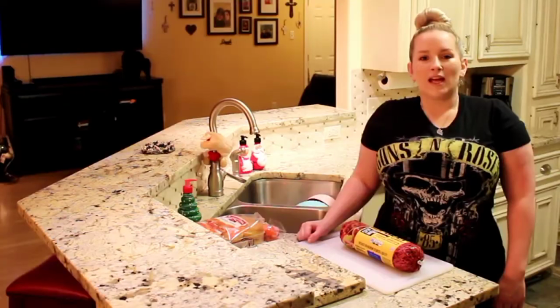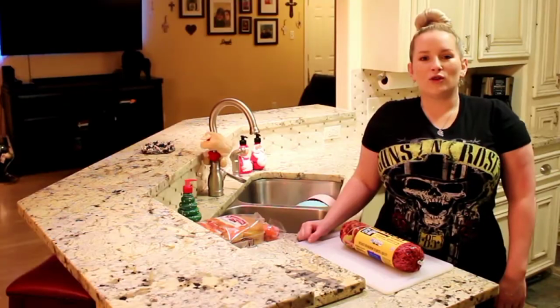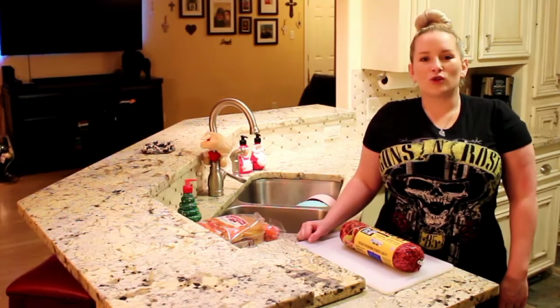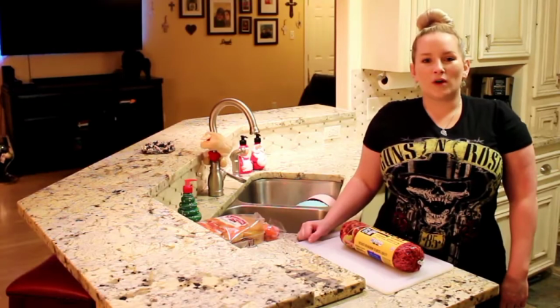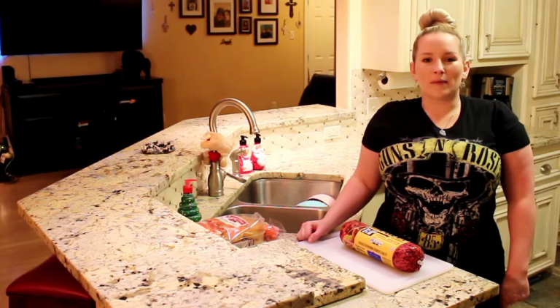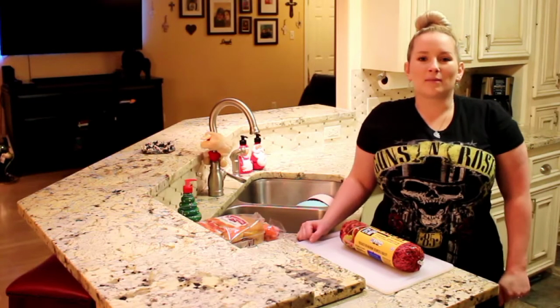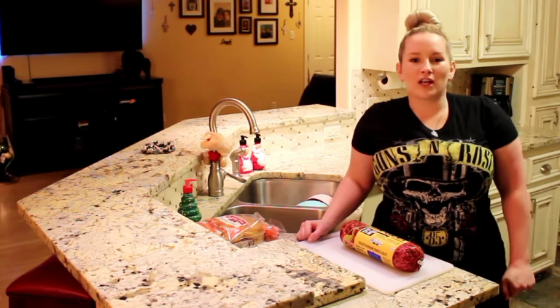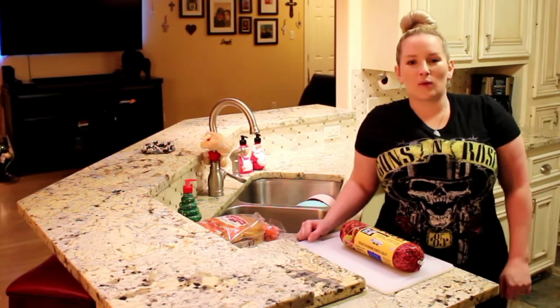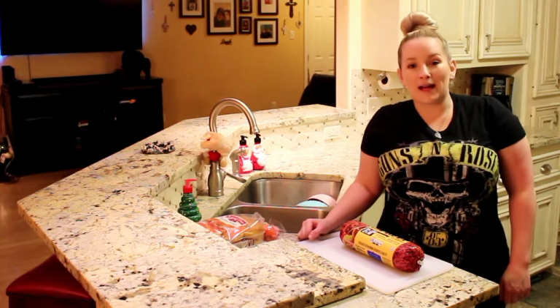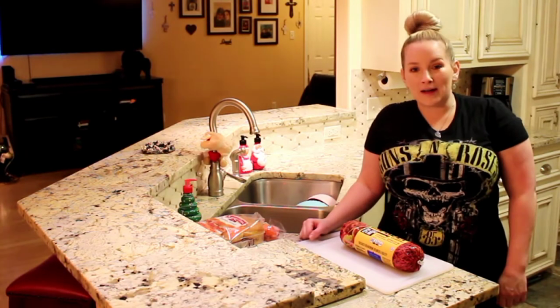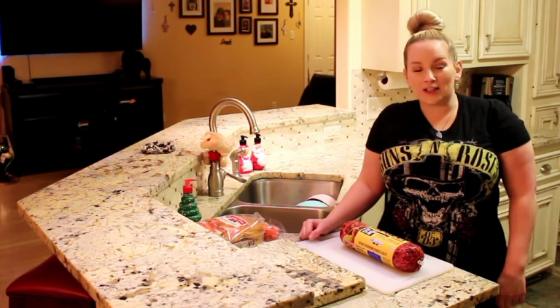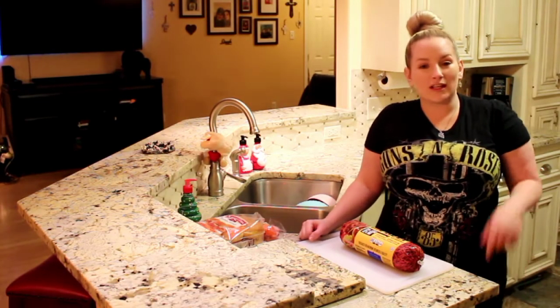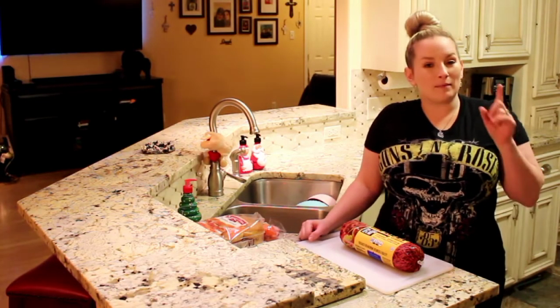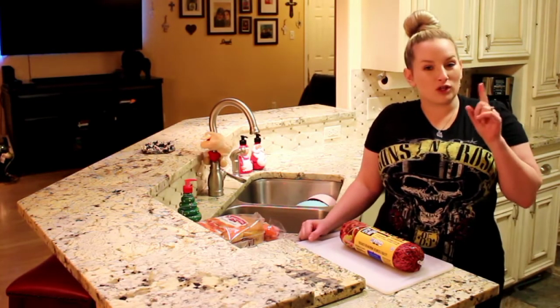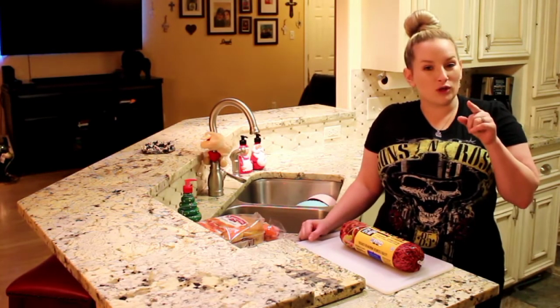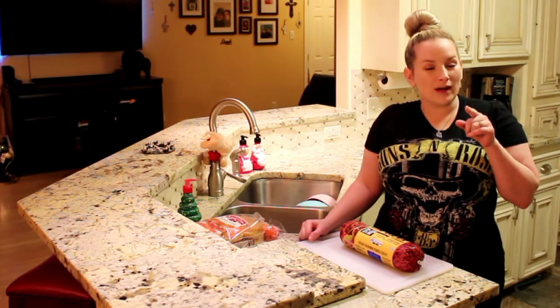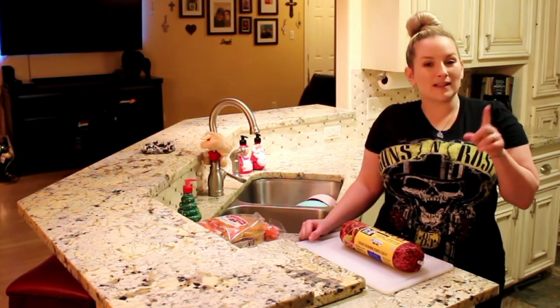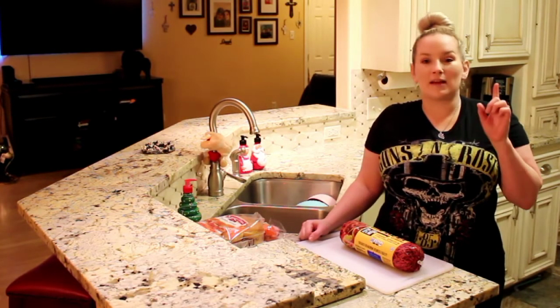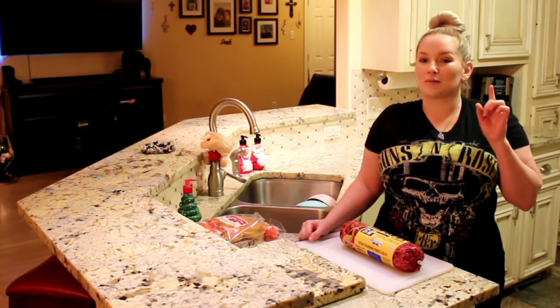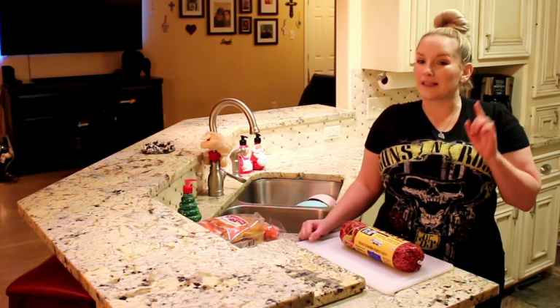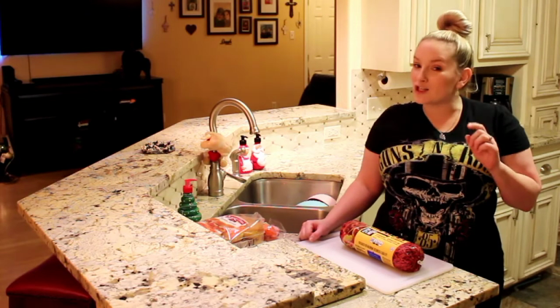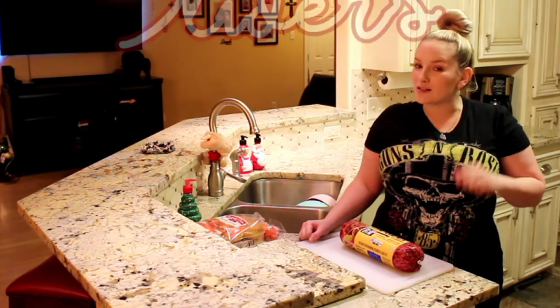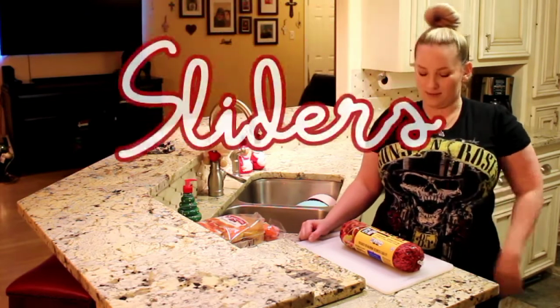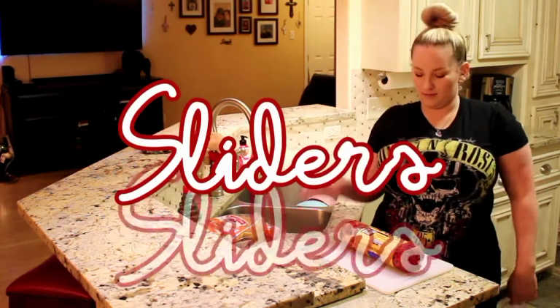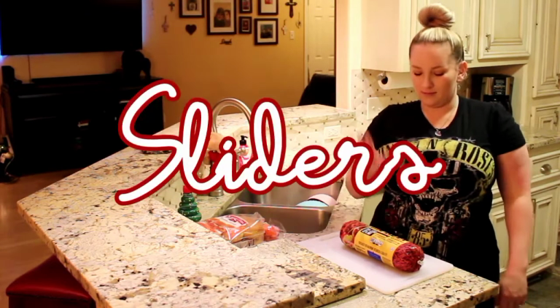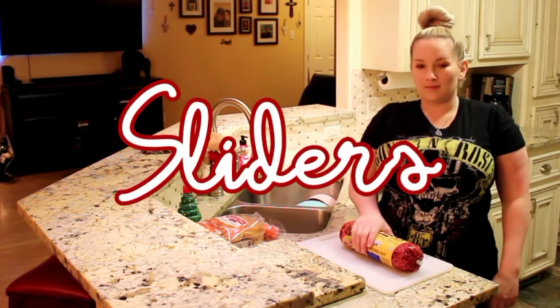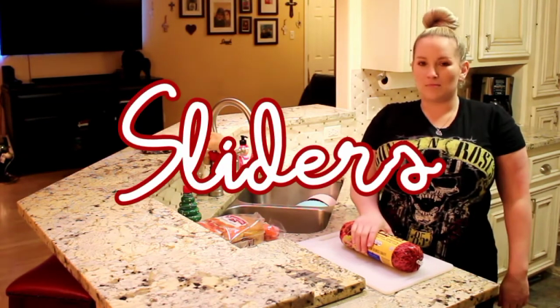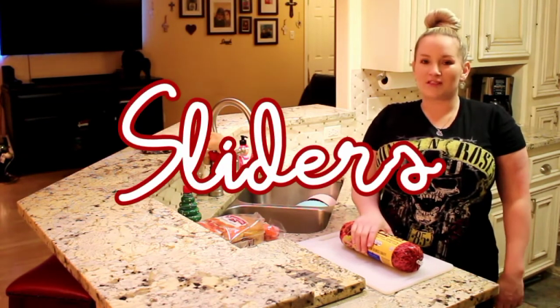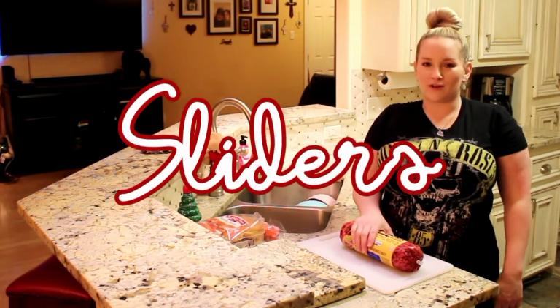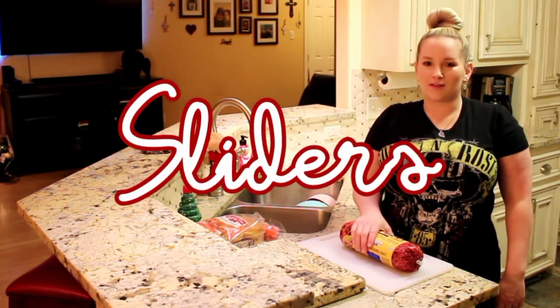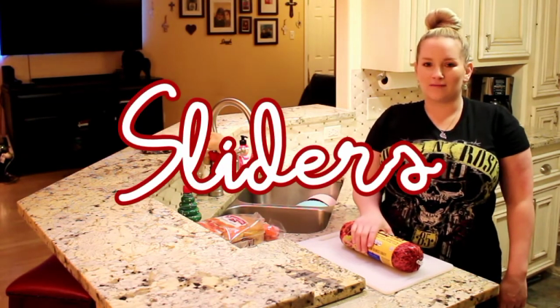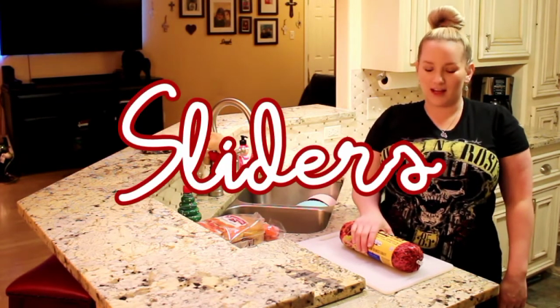Hey YouTube, welcome back to my channel. We're back in my kitchen and I'm going to show you guys how to make some delicious beef sliders.